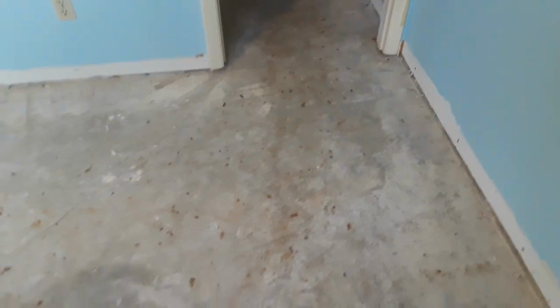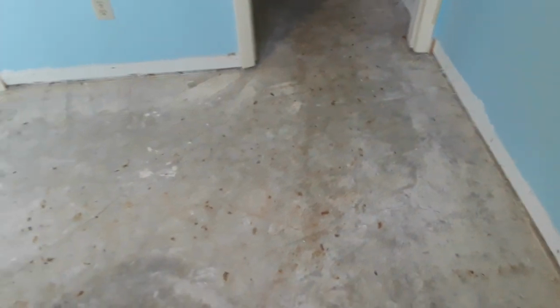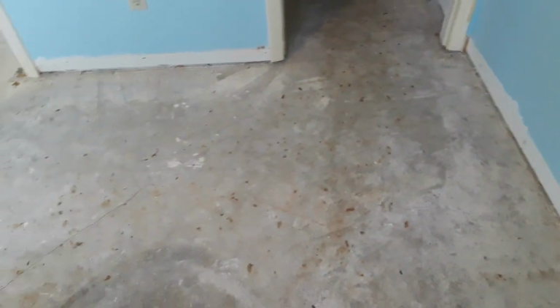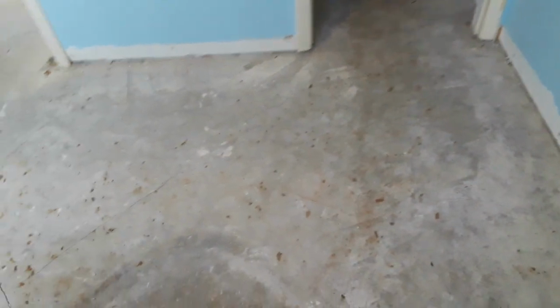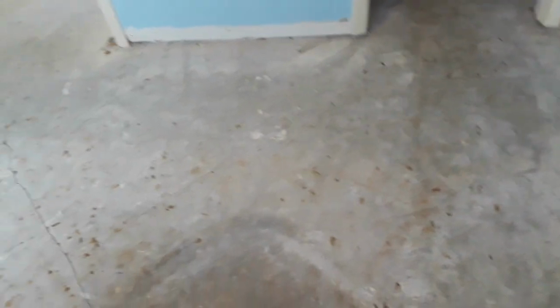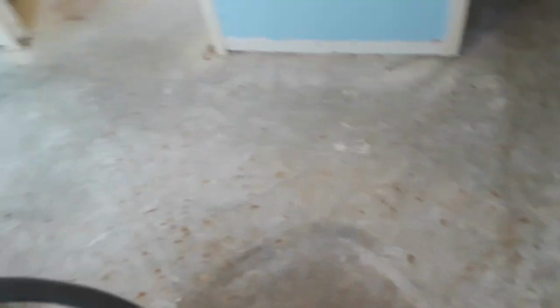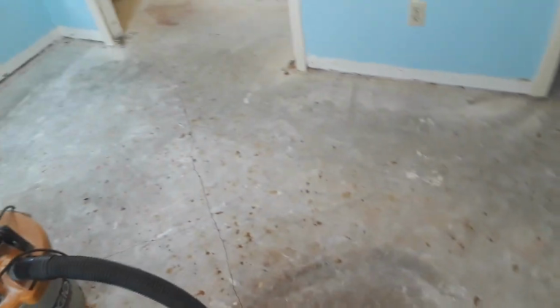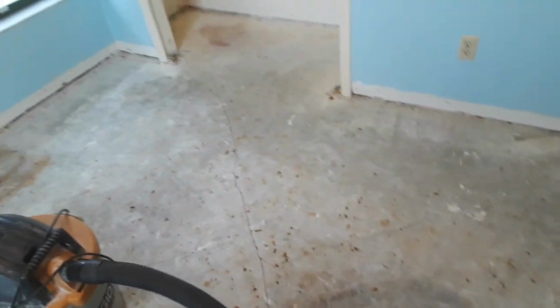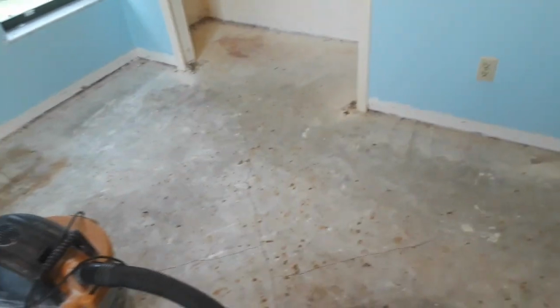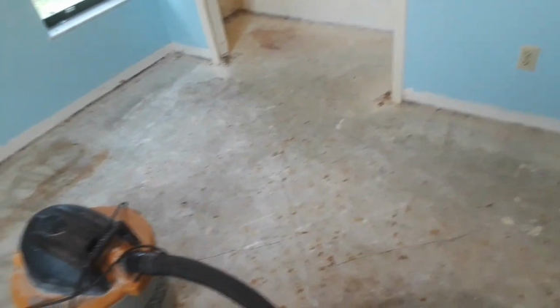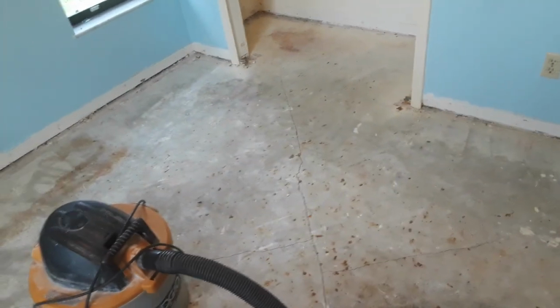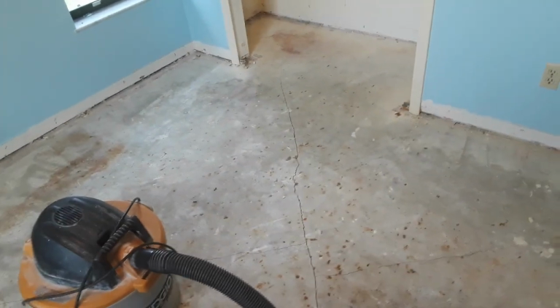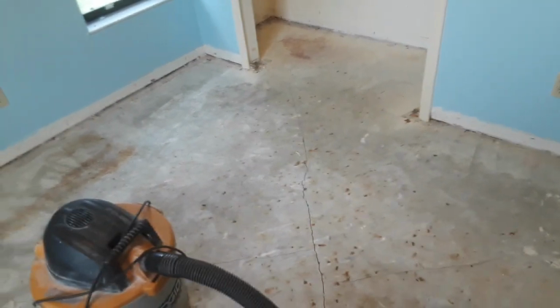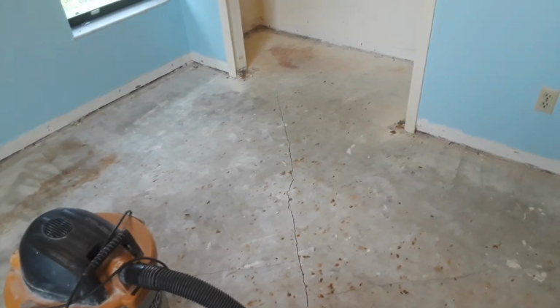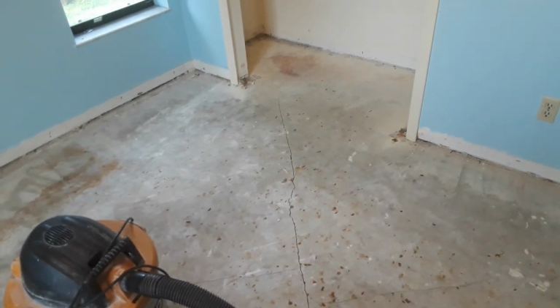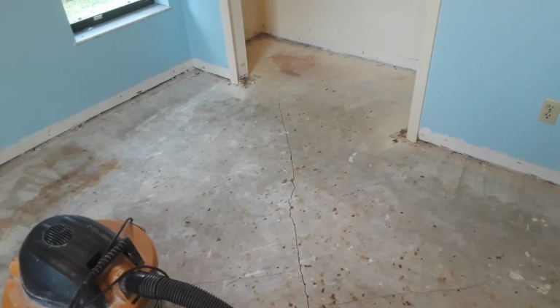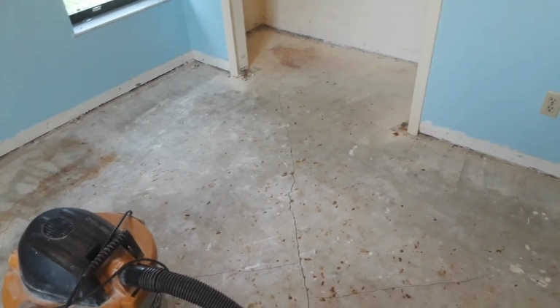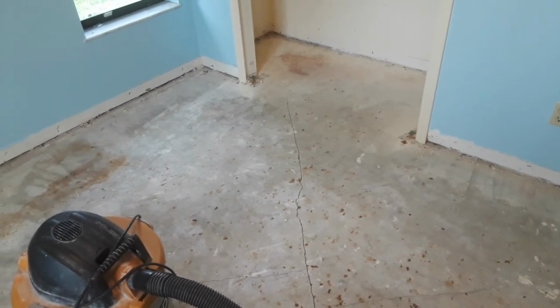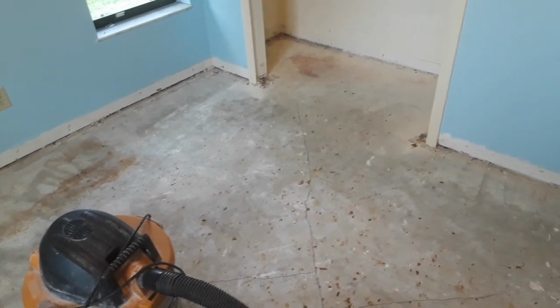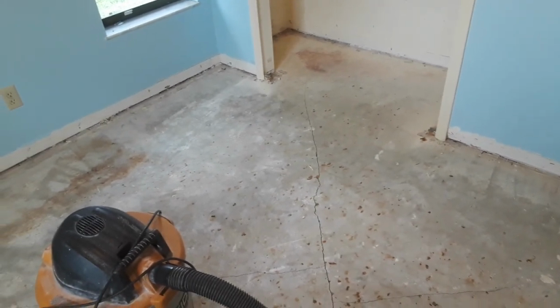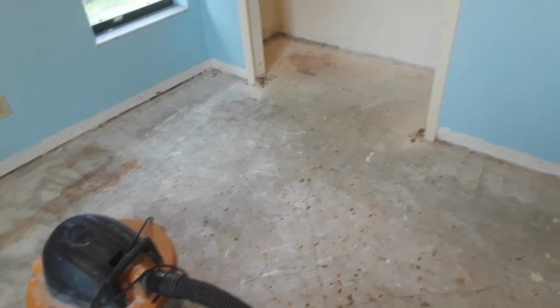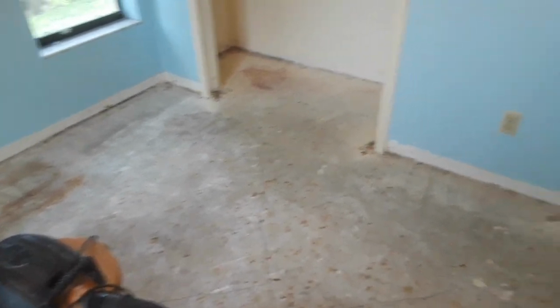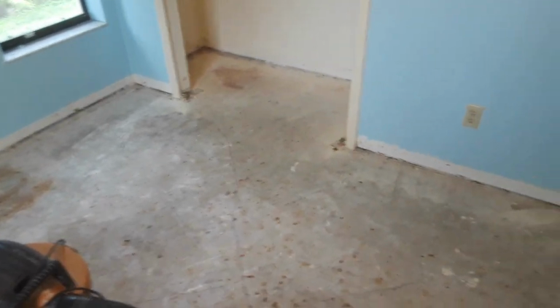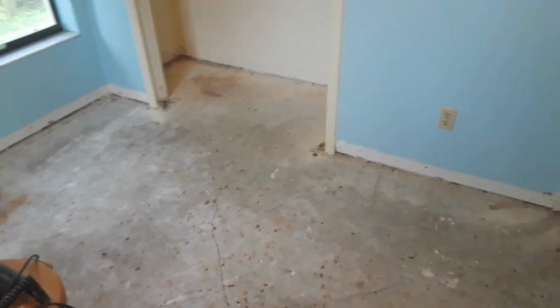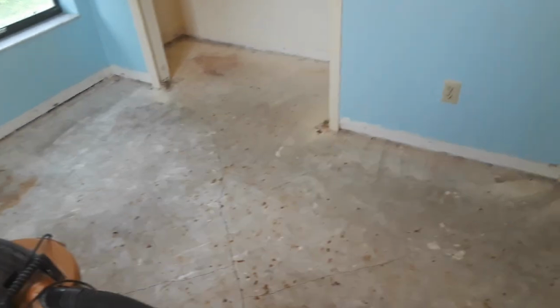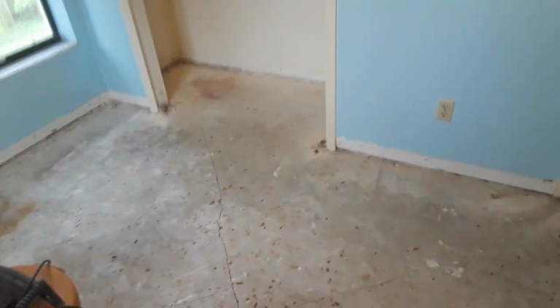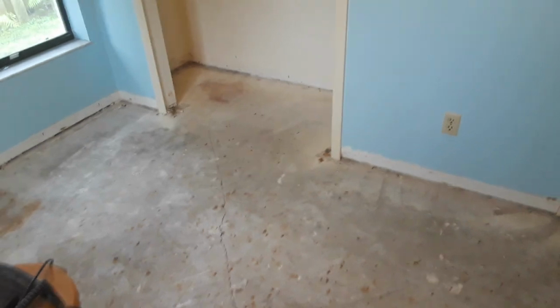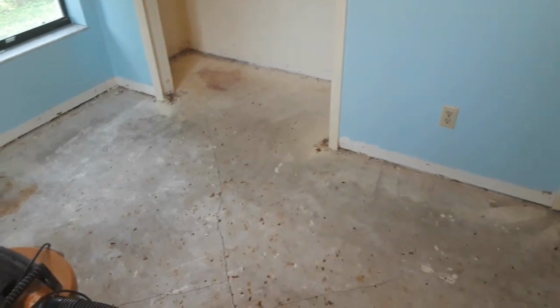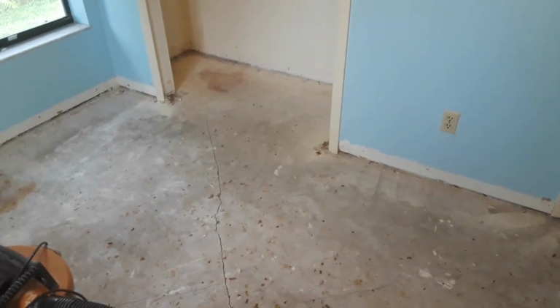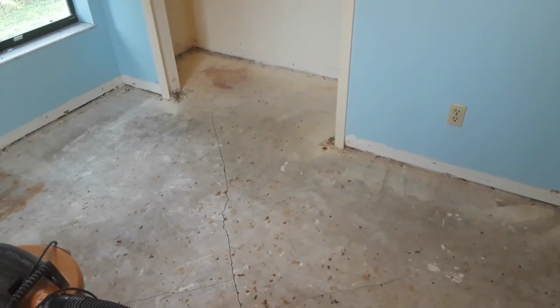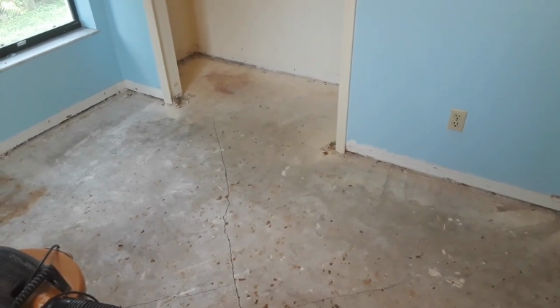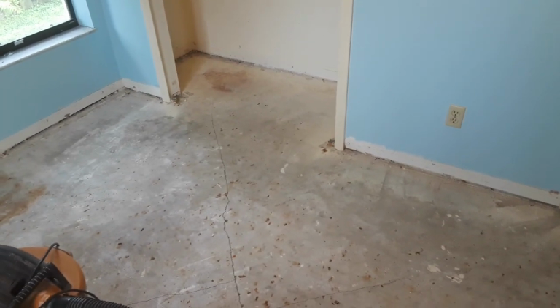I'll dry lay some tile down the hallway to see how they're gonna lay out into the bedroom, and then hopefully get into mixing some mud and get some tile put down. See how far I get today — let's get to work.